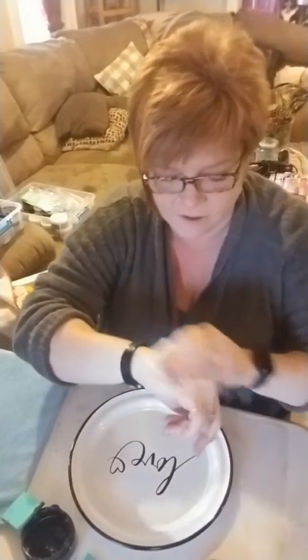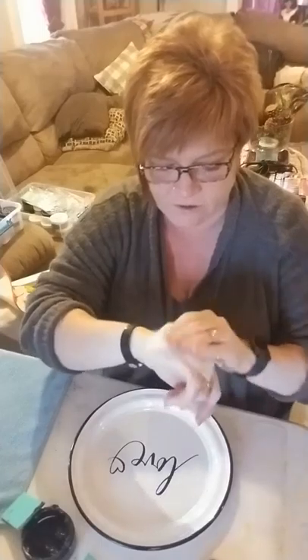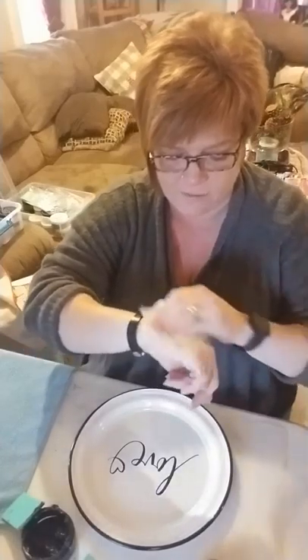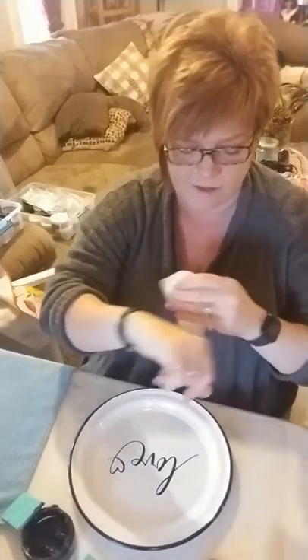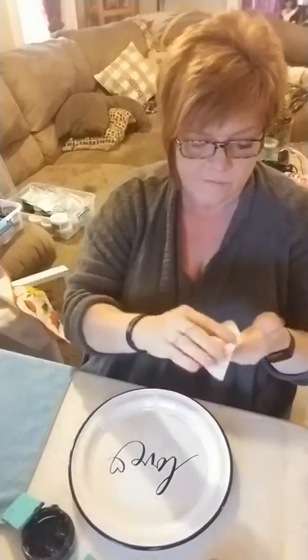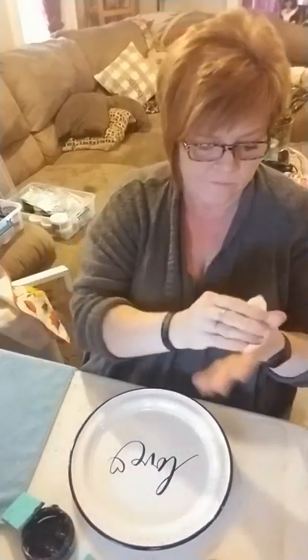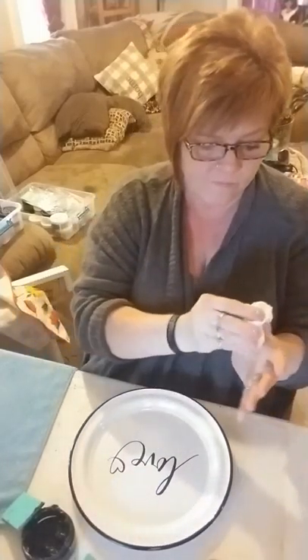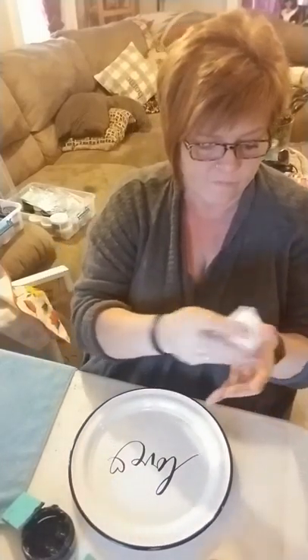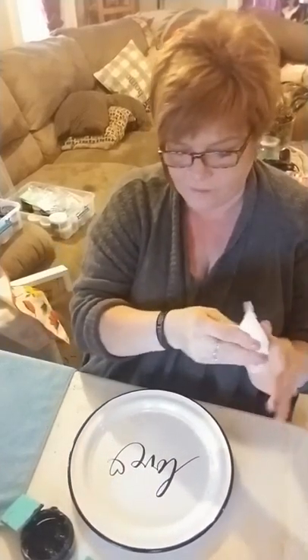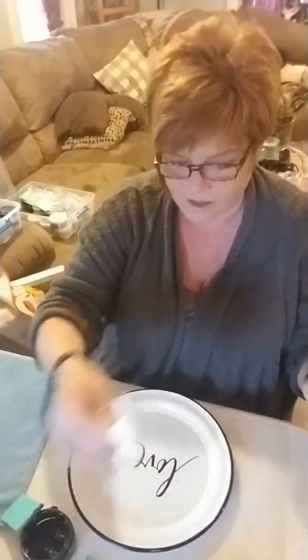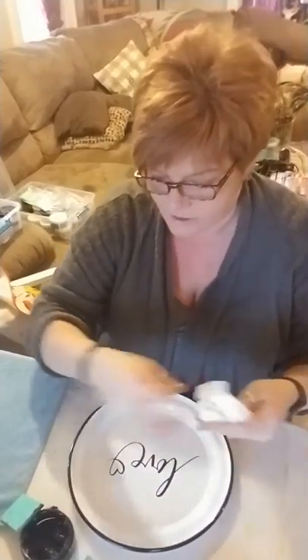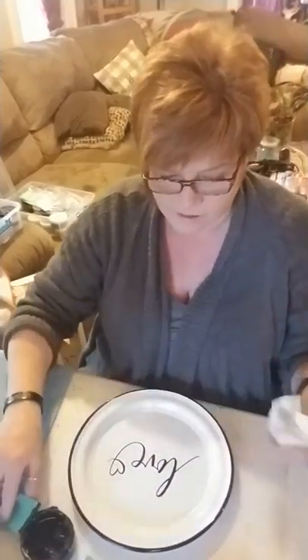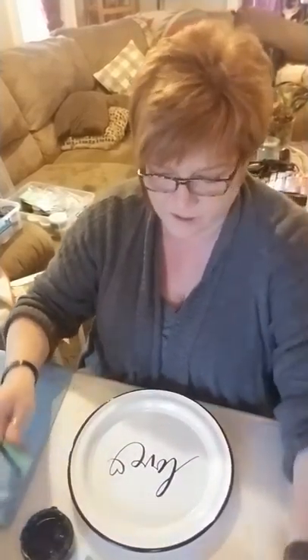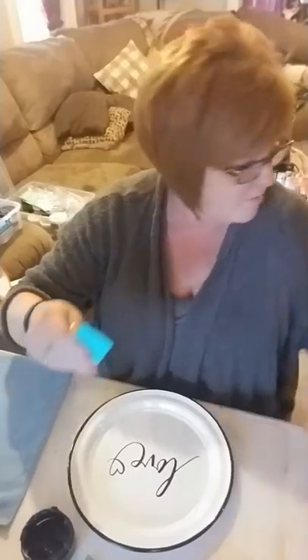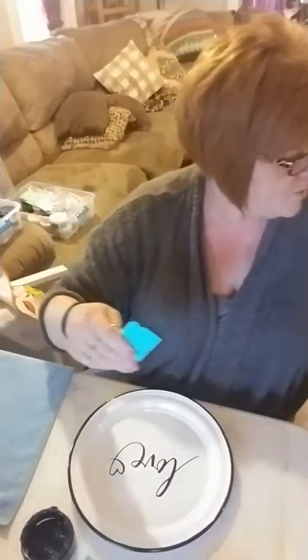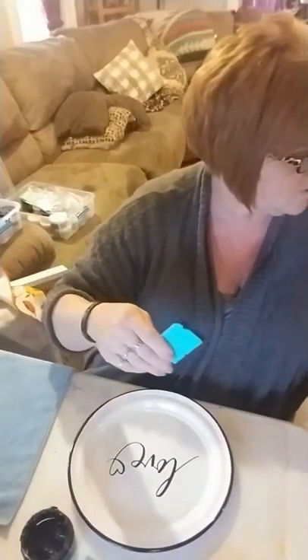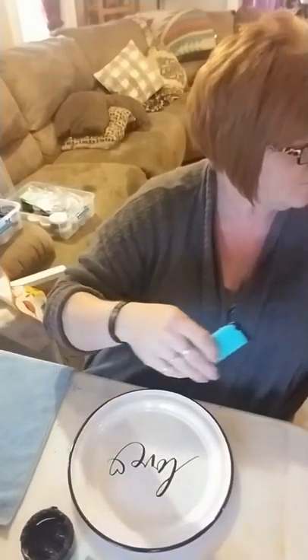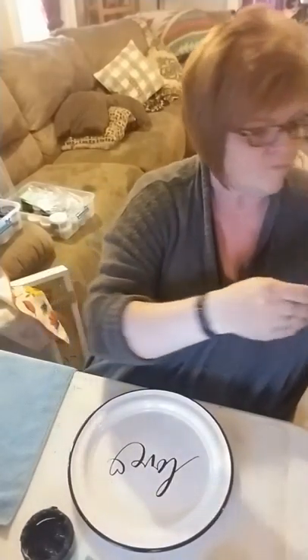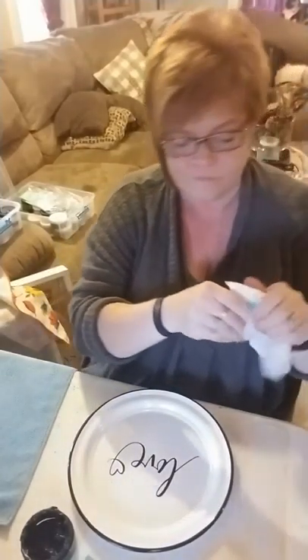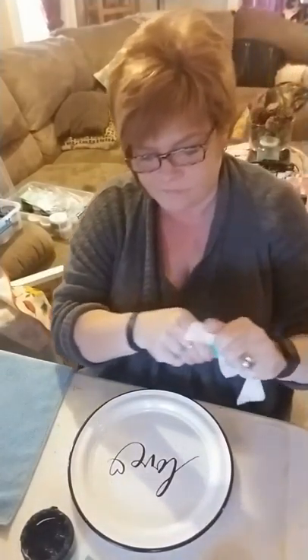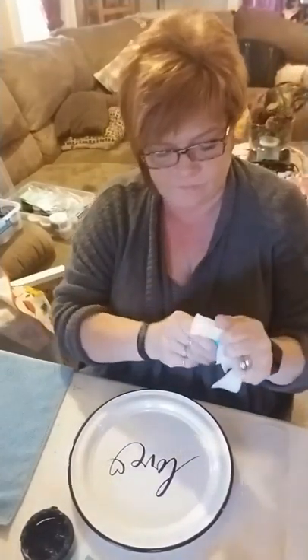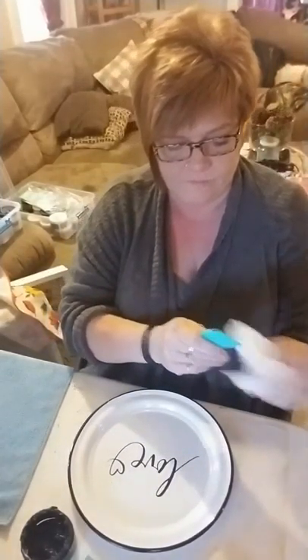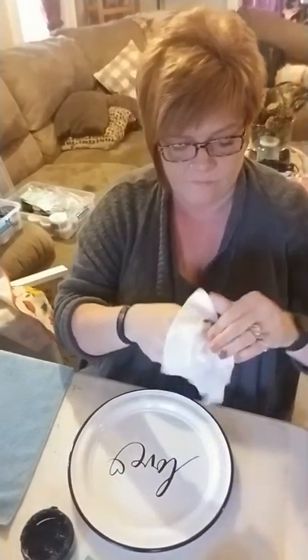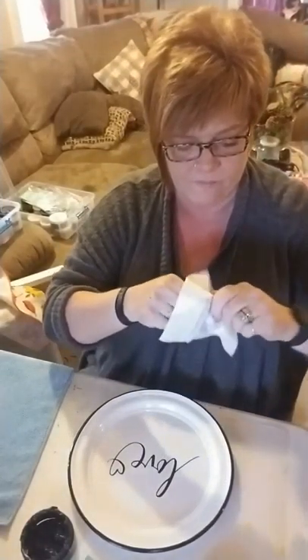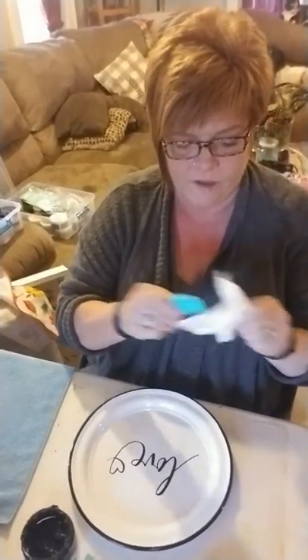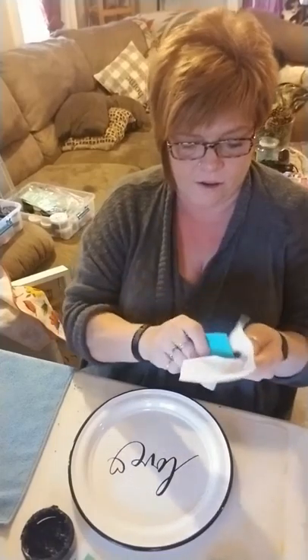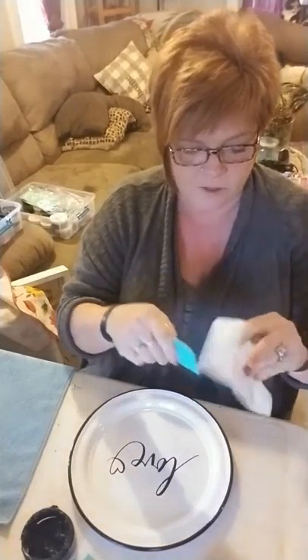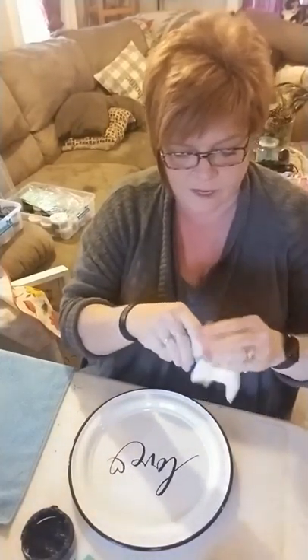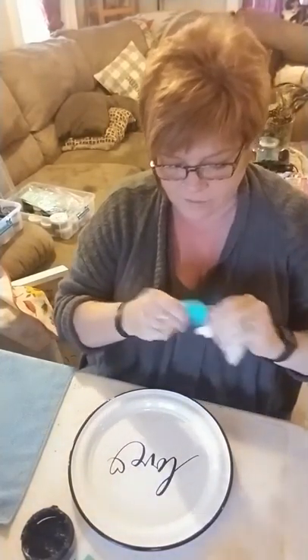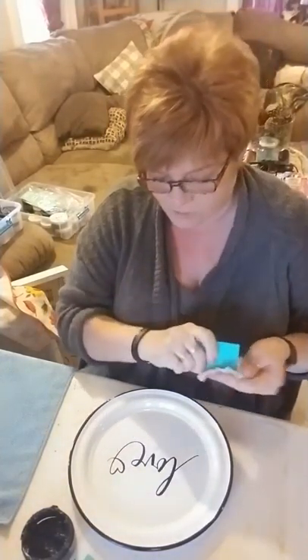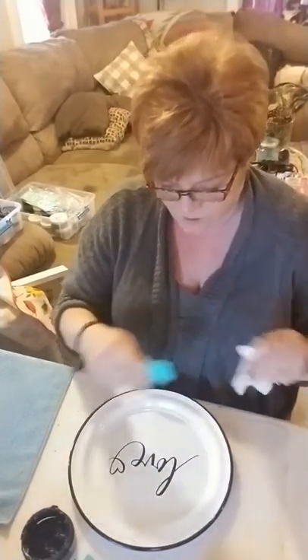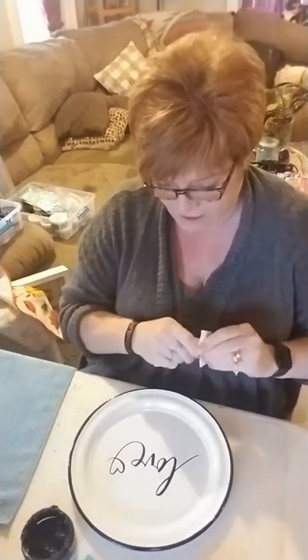Allergies are at all time high here. Let me clean off my fuzzing. Now I'm going to do some layering, so I'm going to want to dry this first.